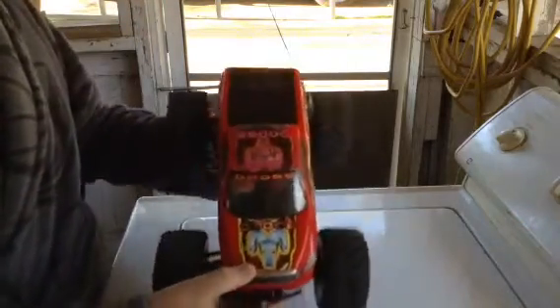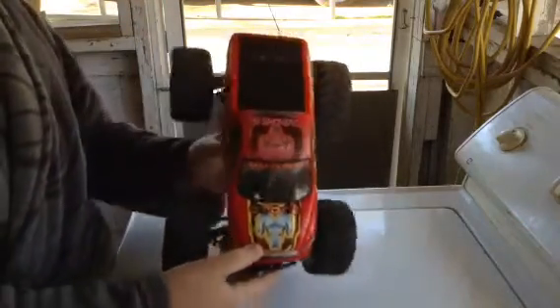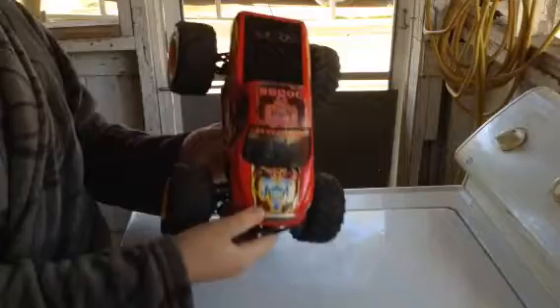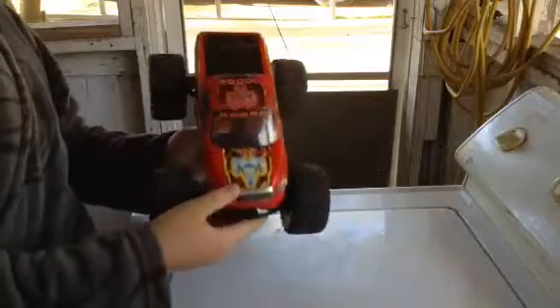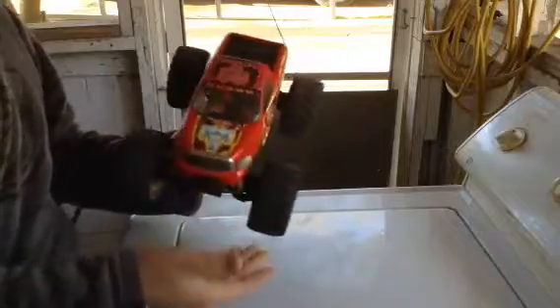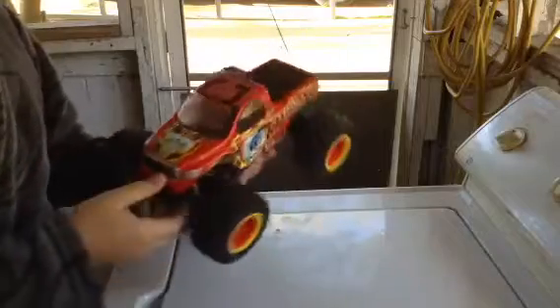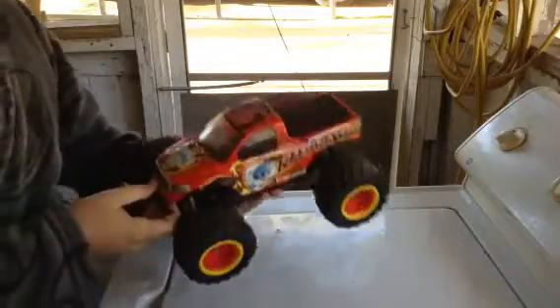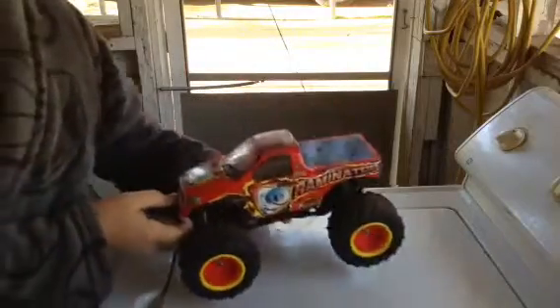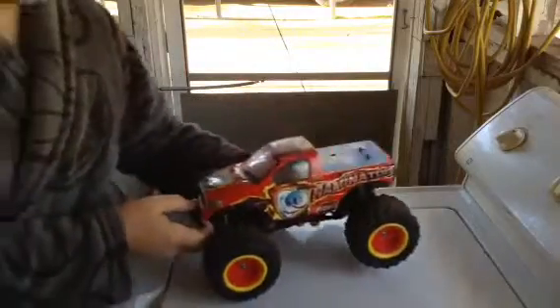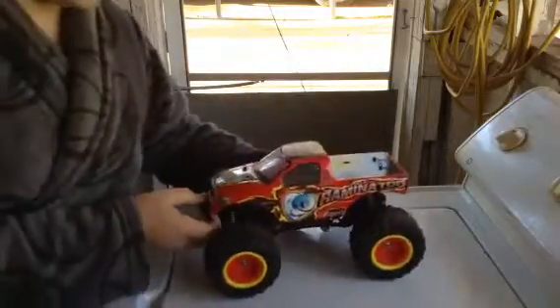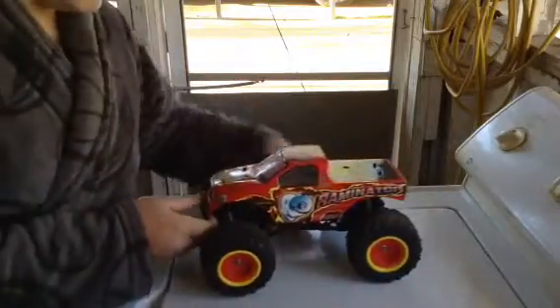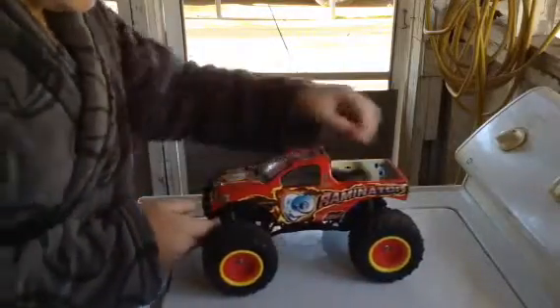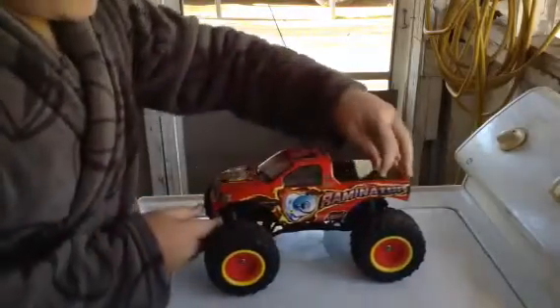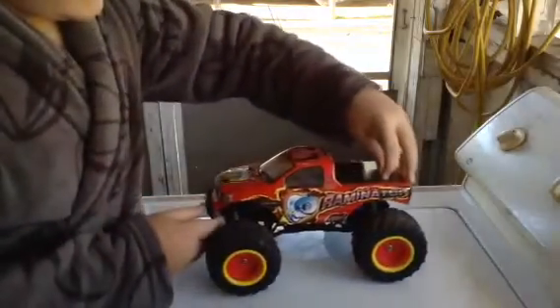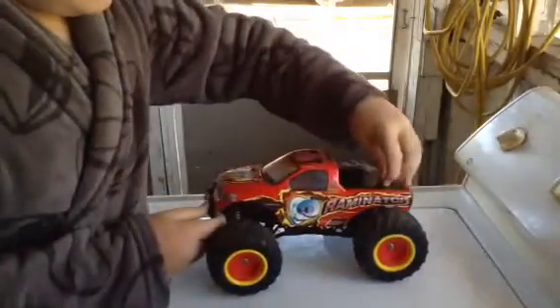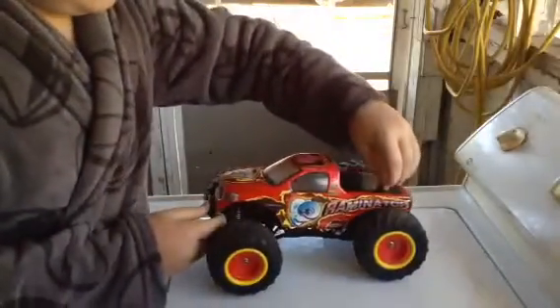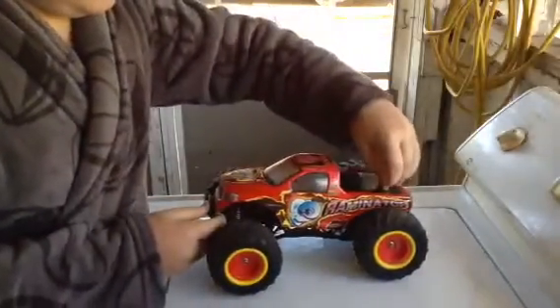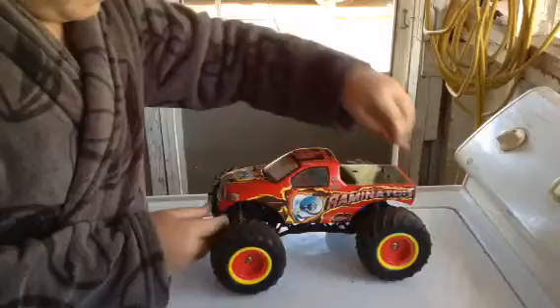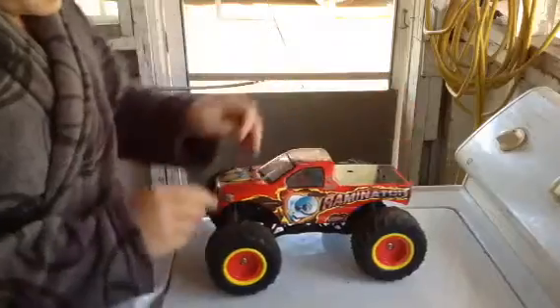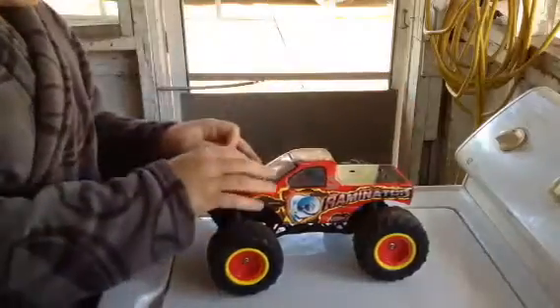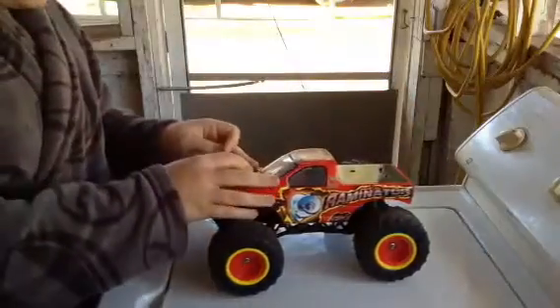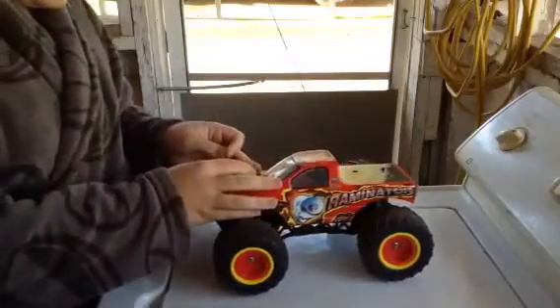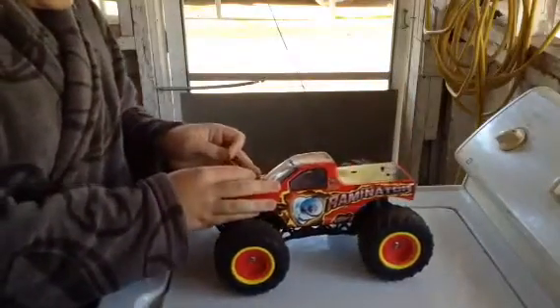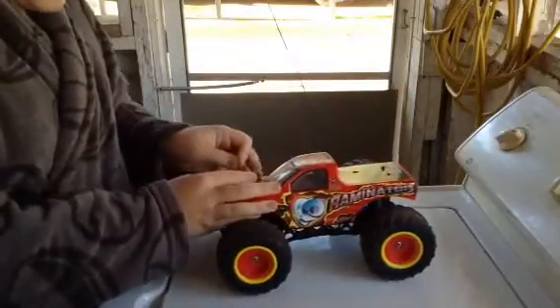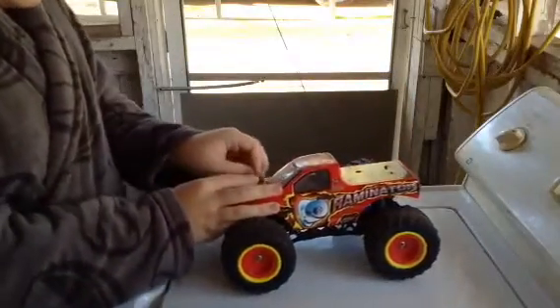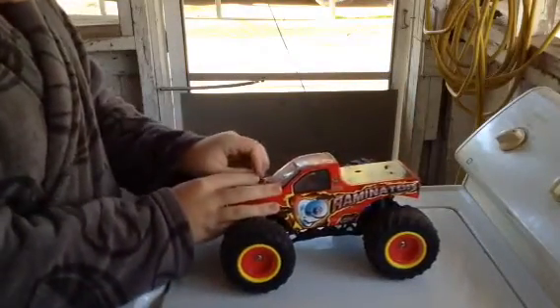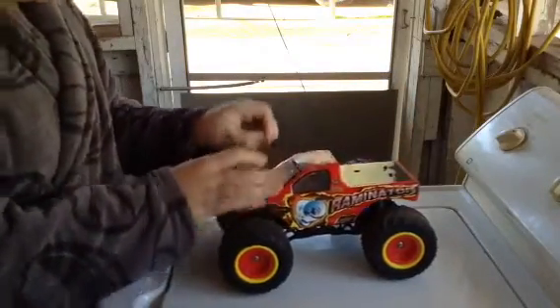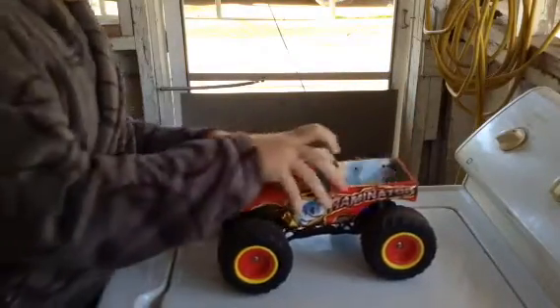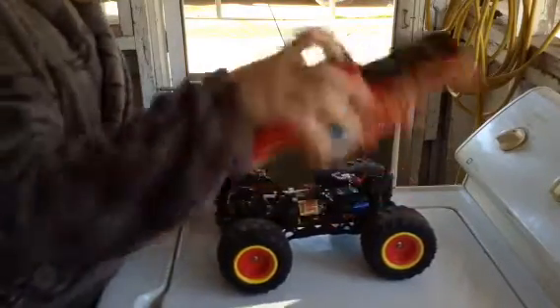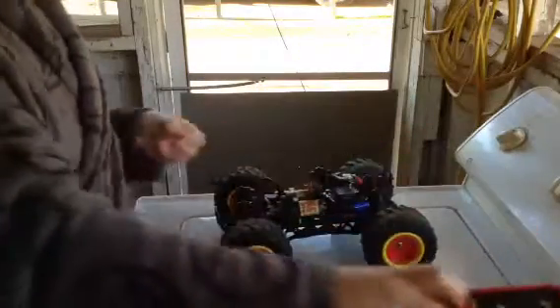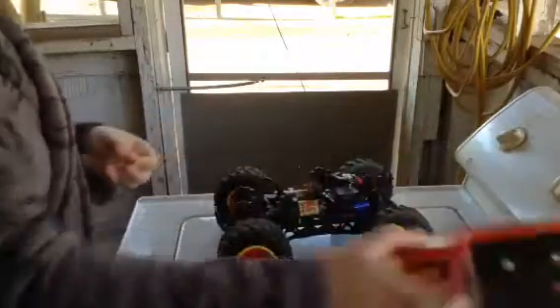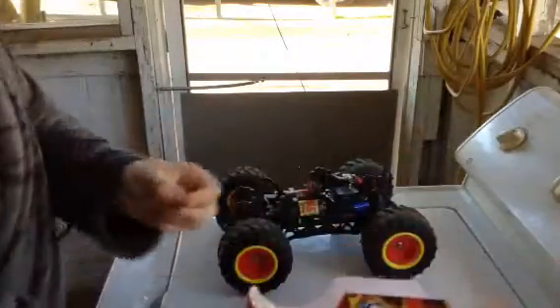So I just thought I'd bring out the Raminator and let y'all see him while I was talking. I'm going to take off the body and y'all can see the things I've done to it.